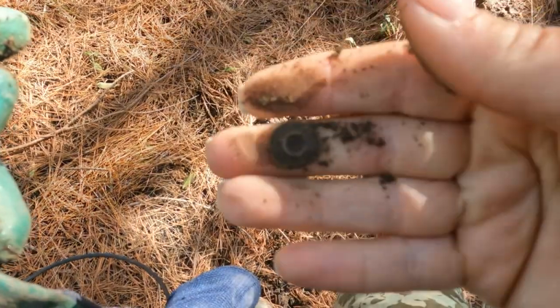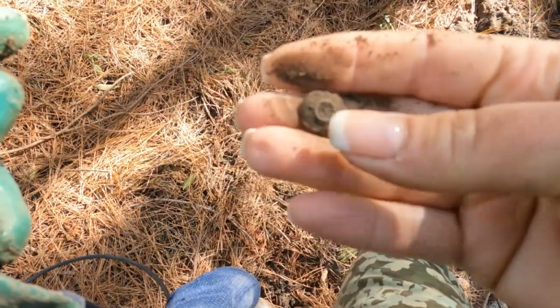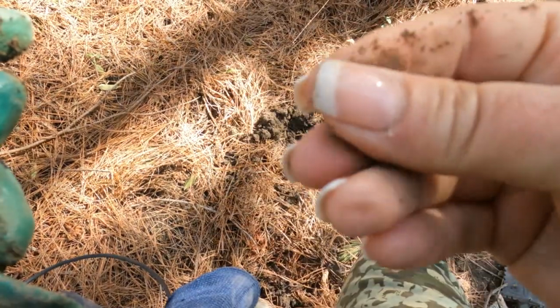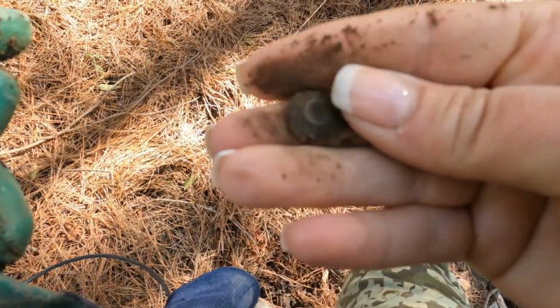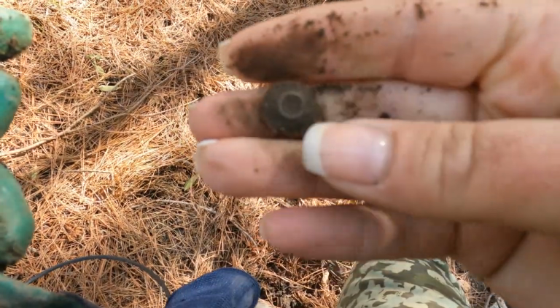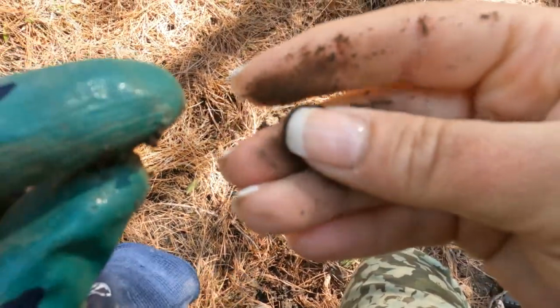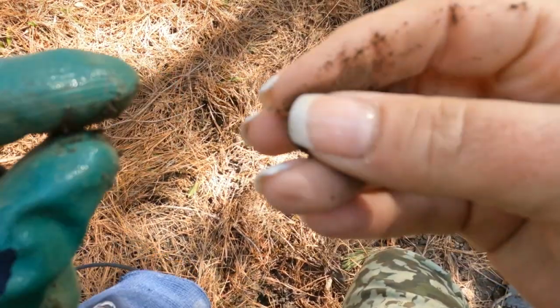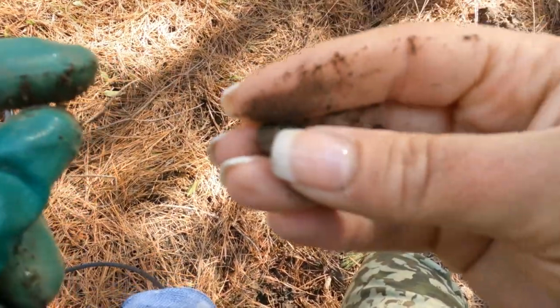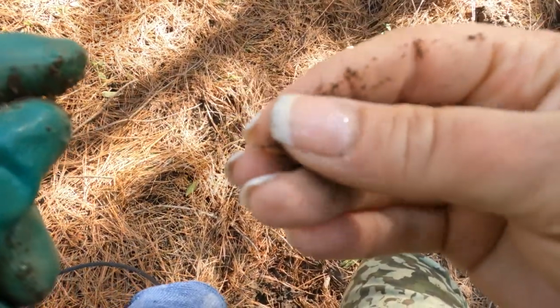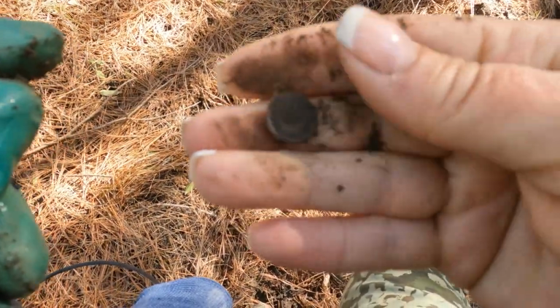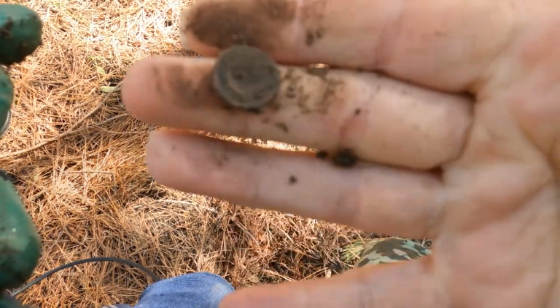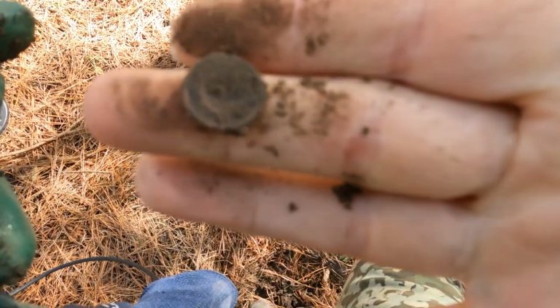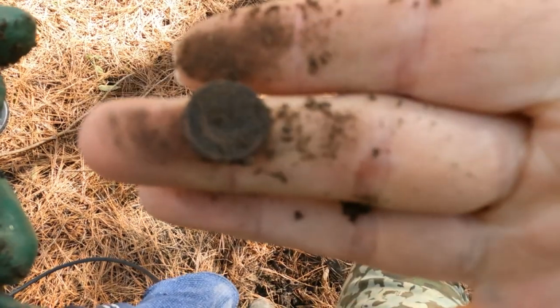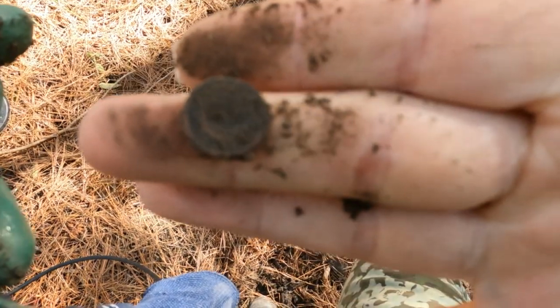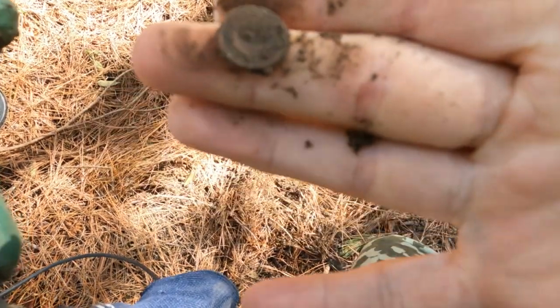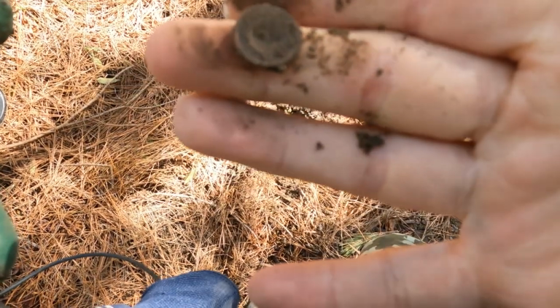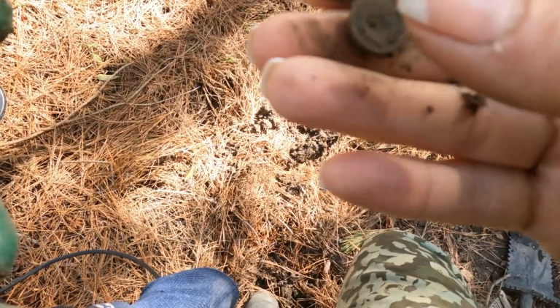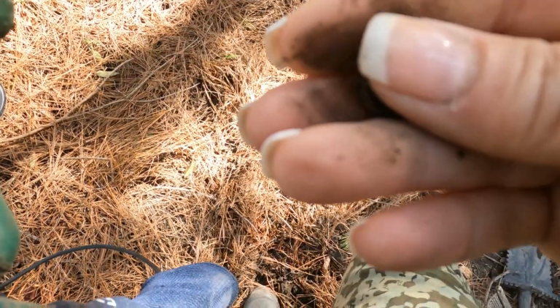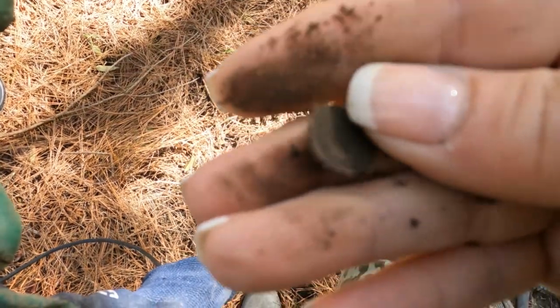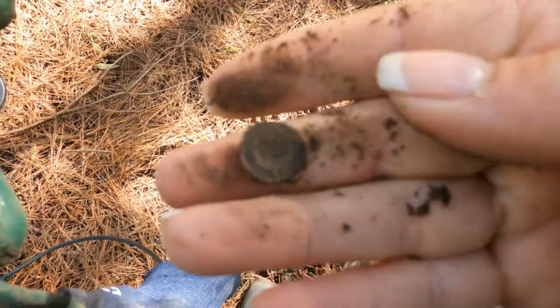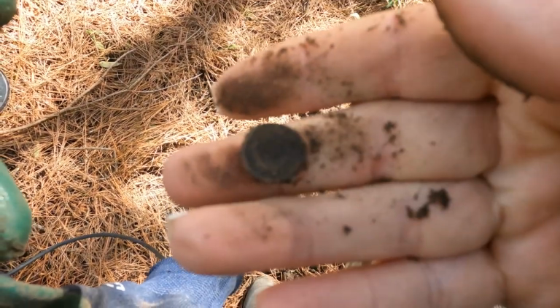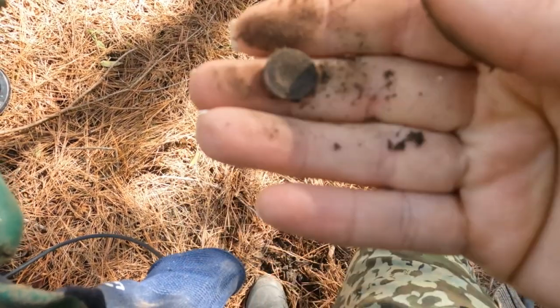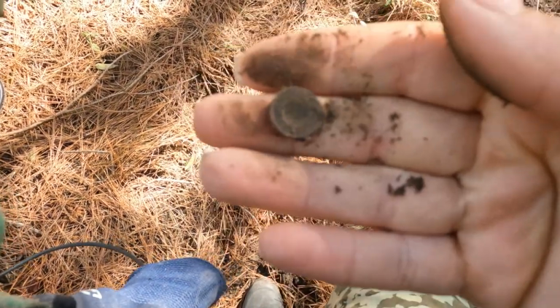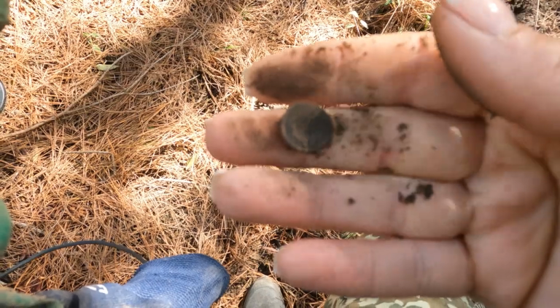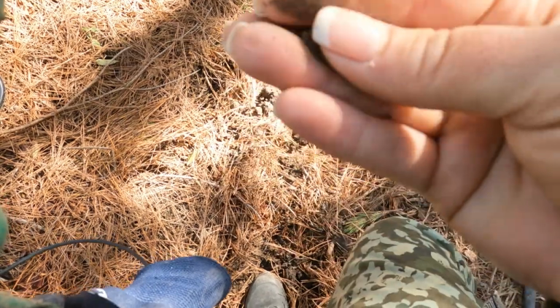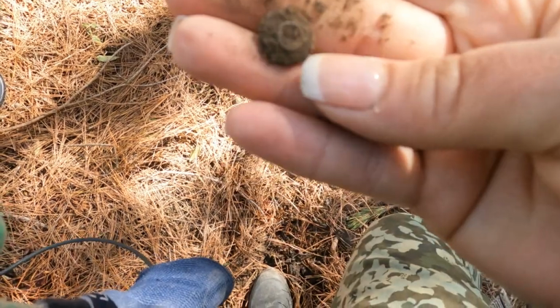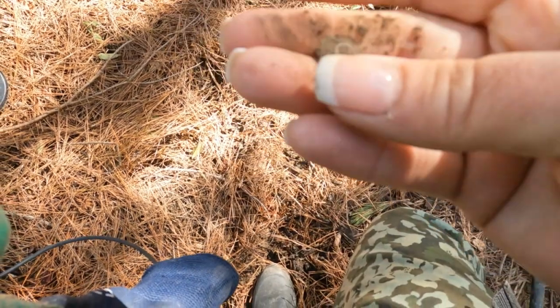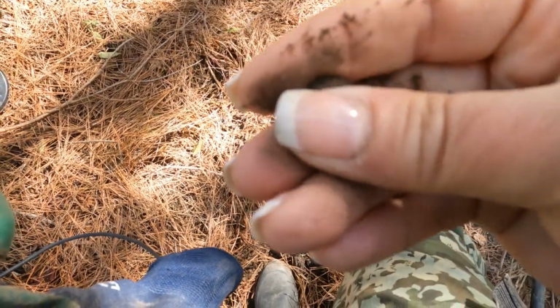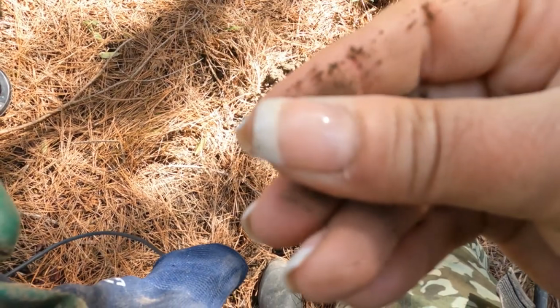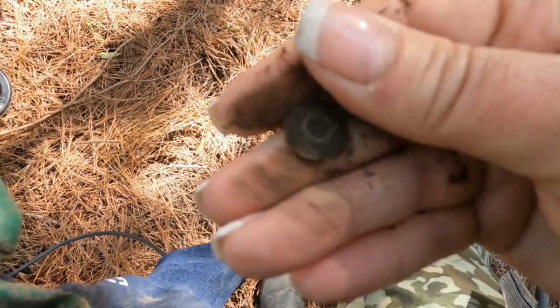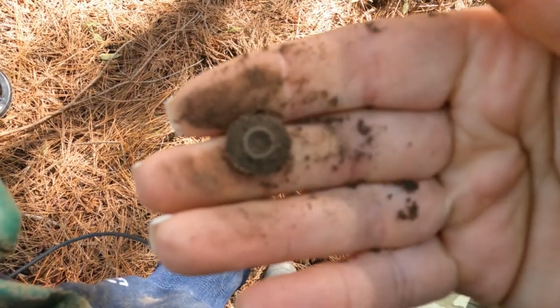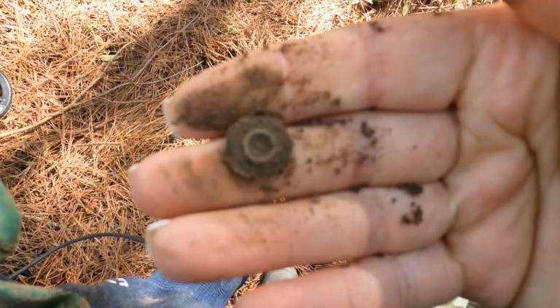I just dug this - it was an eight. I can't see because I'm blind. Sure looks like a button to me; I'm gonna clean it up.